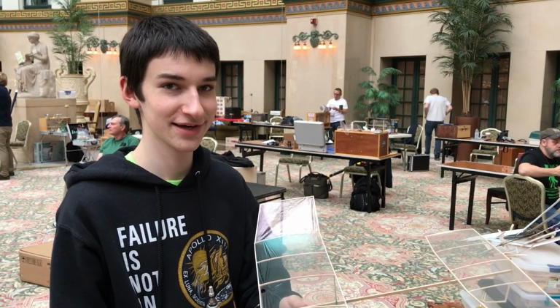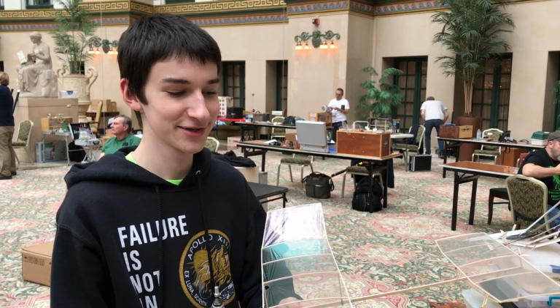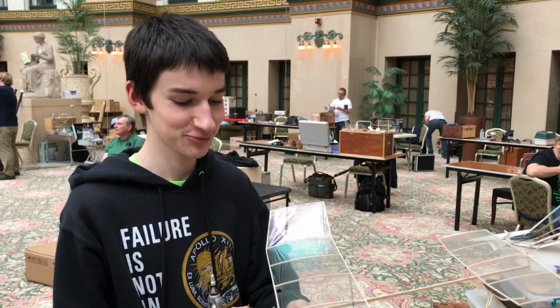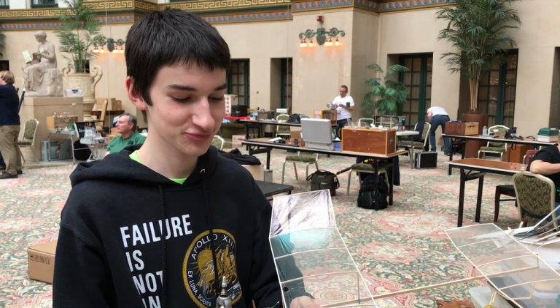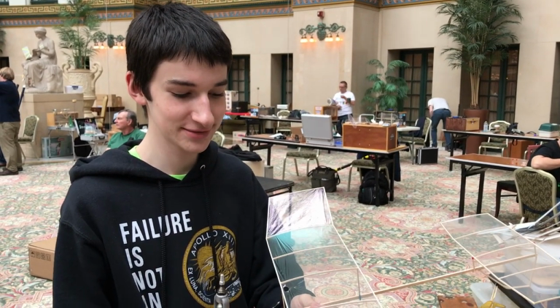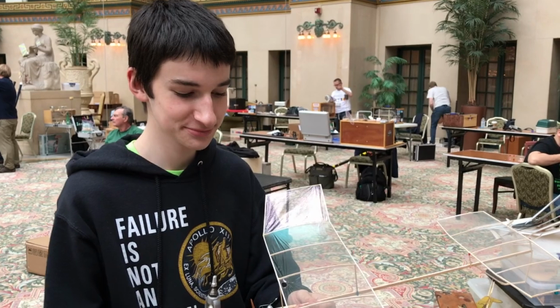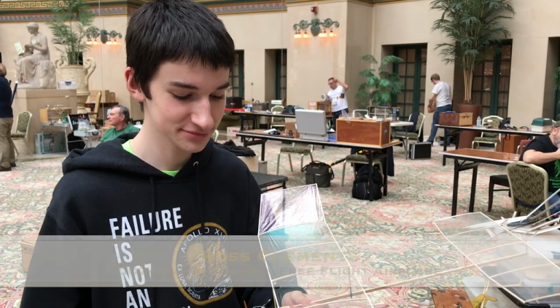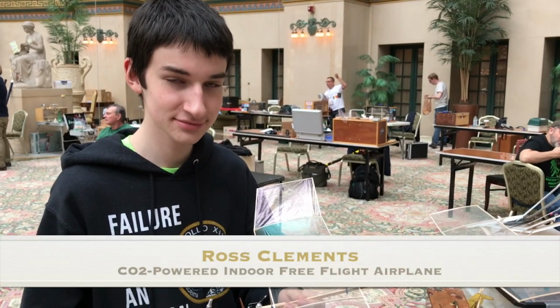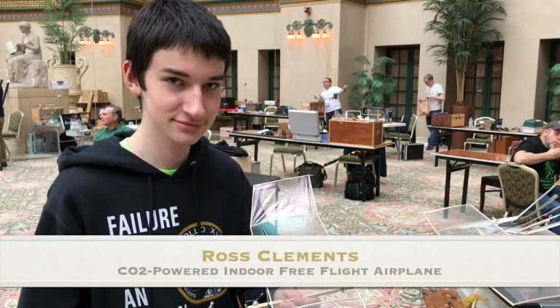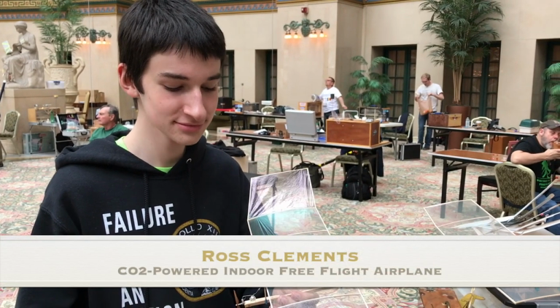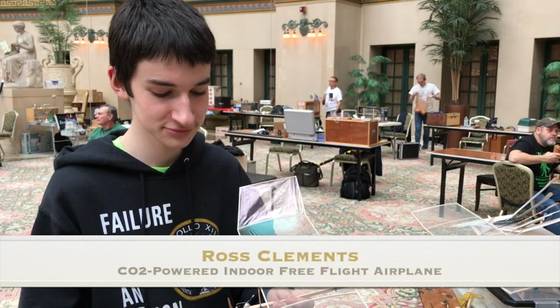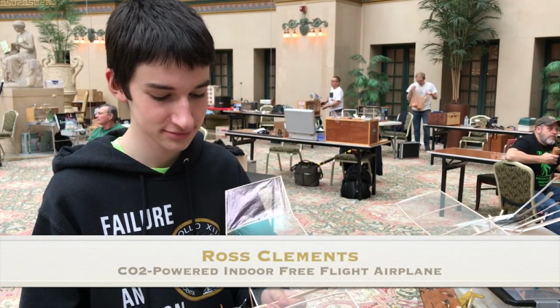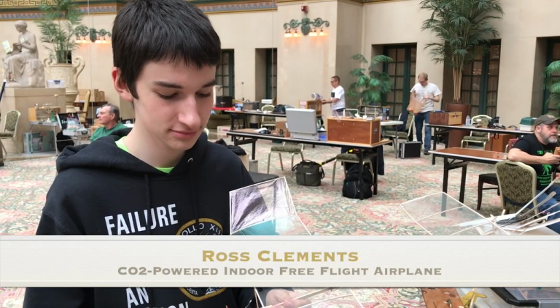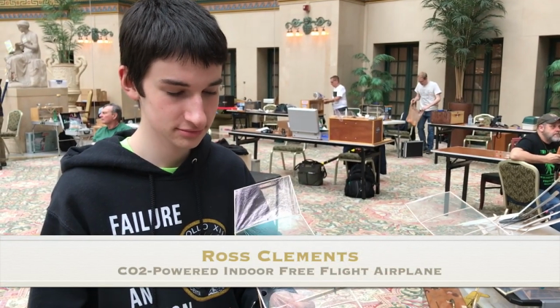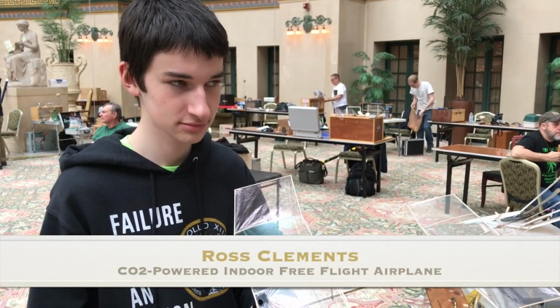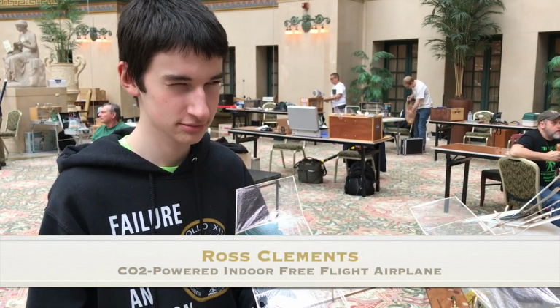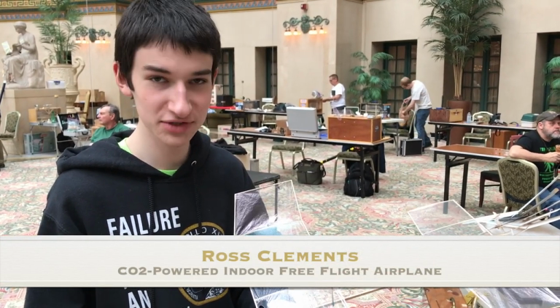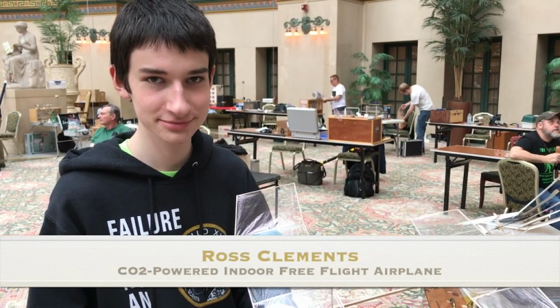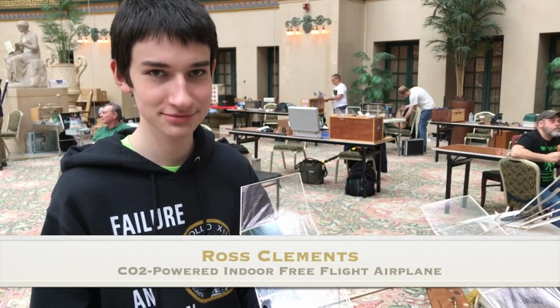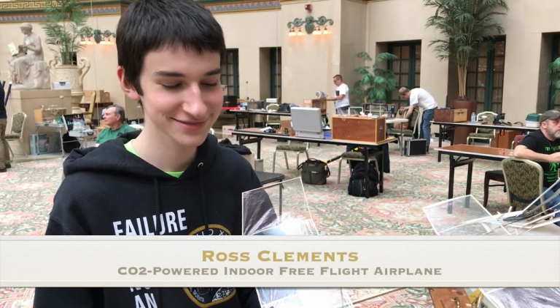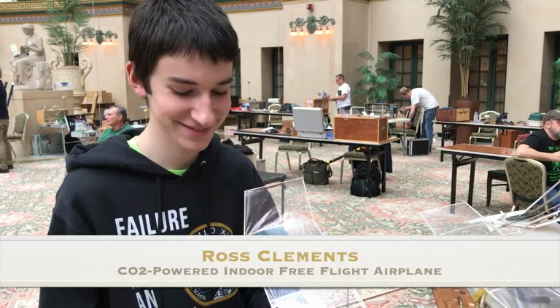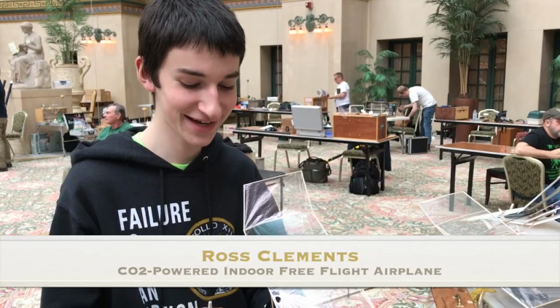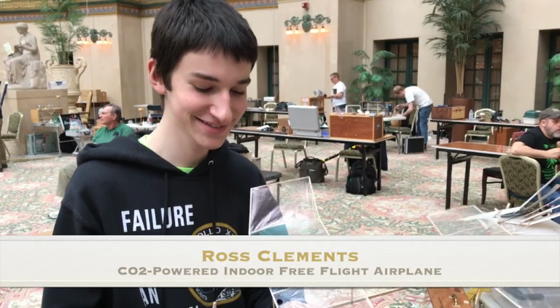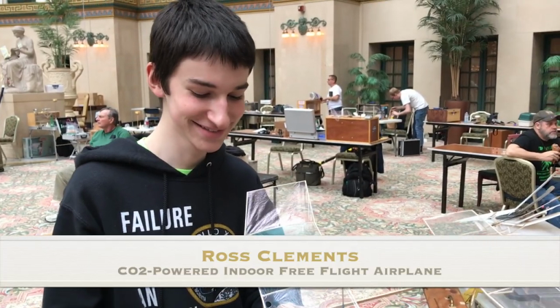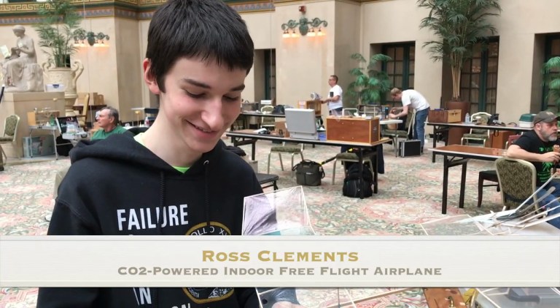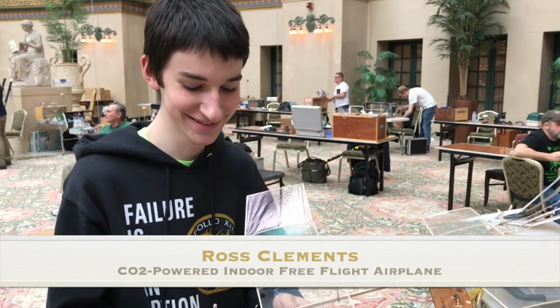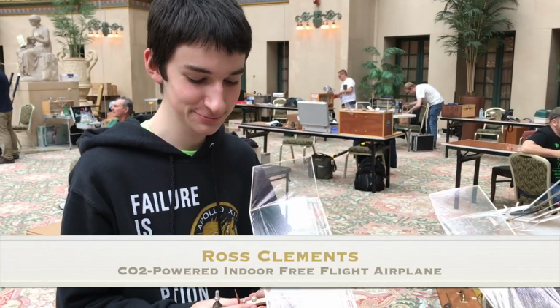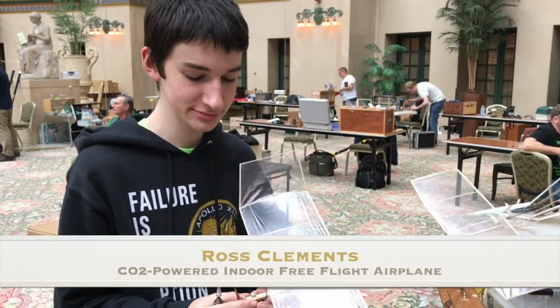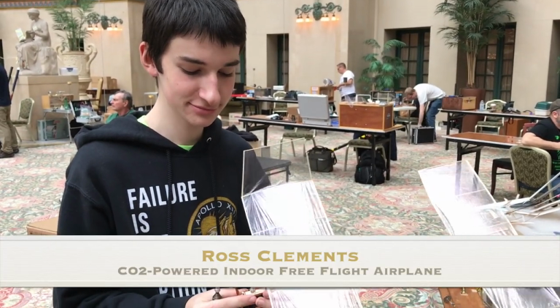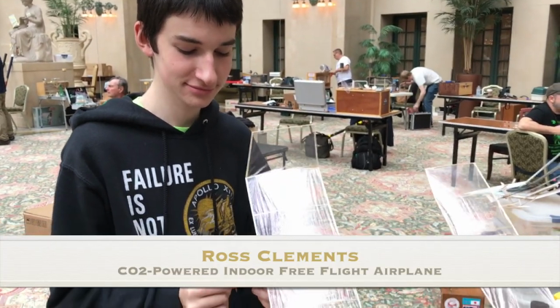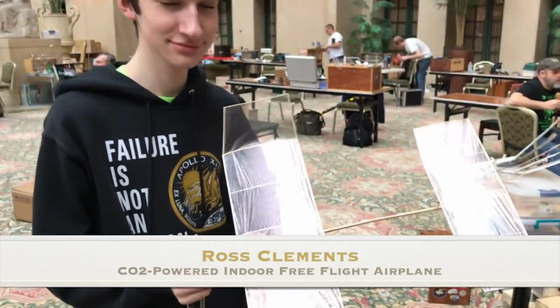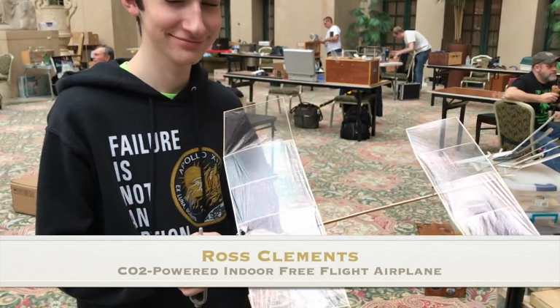So here we have Ross Clements, and you are how old? Fifteen. Fifteen — had to think about that a little bit. Well you're growing fast, so you know the time goes by.